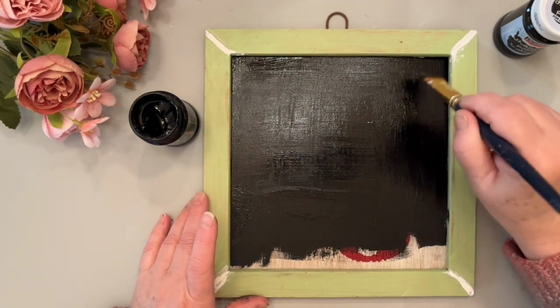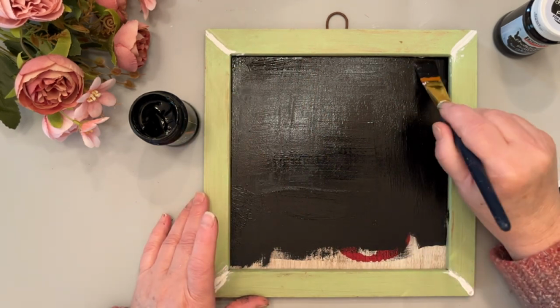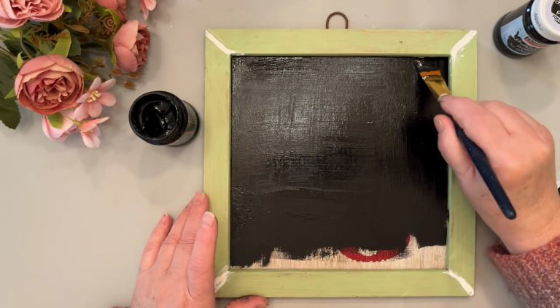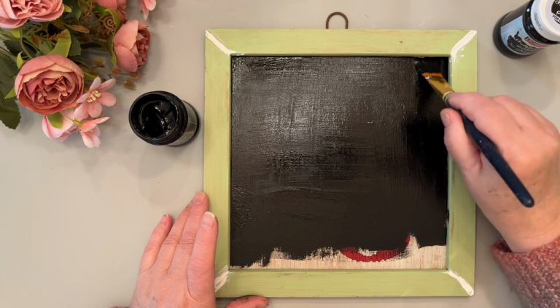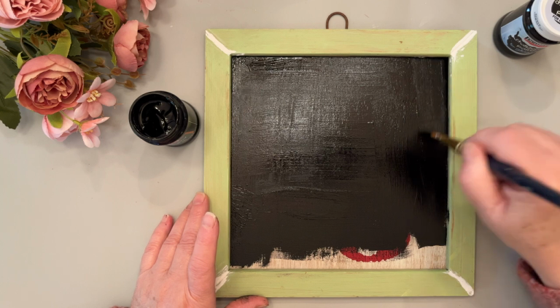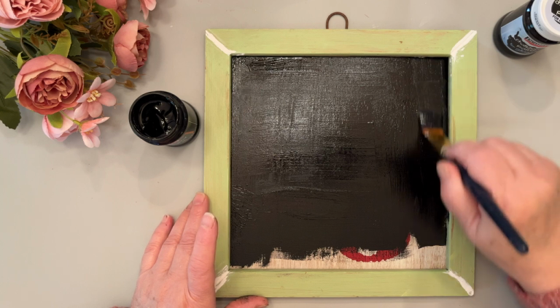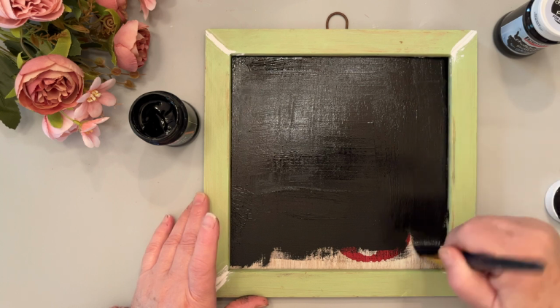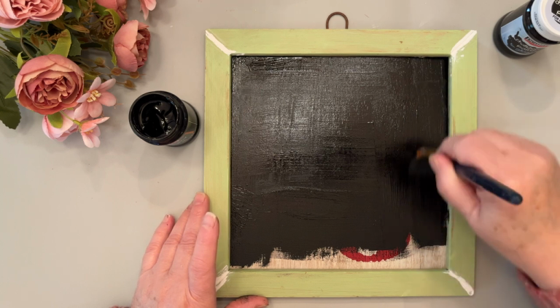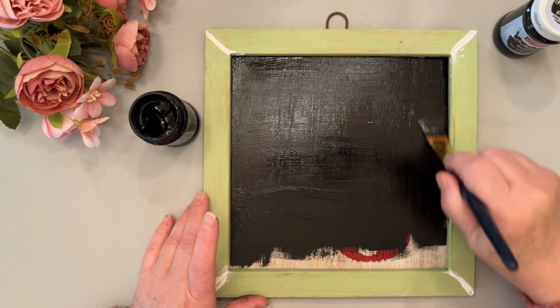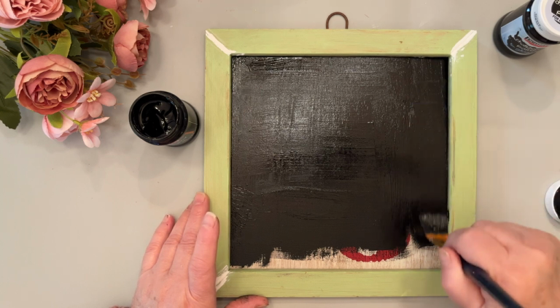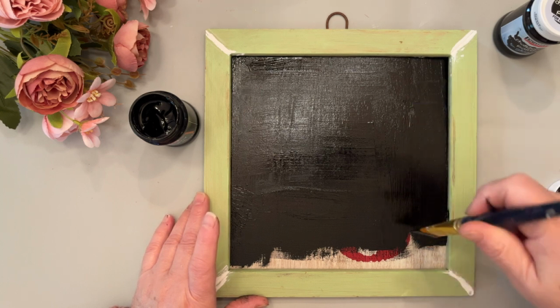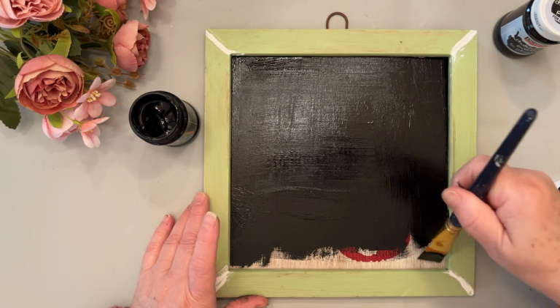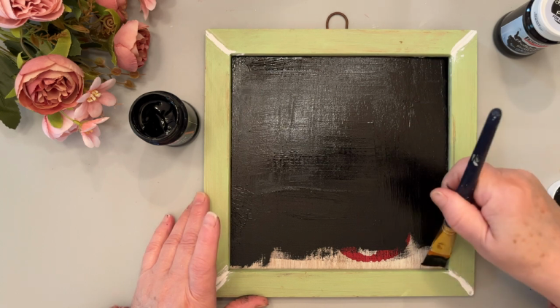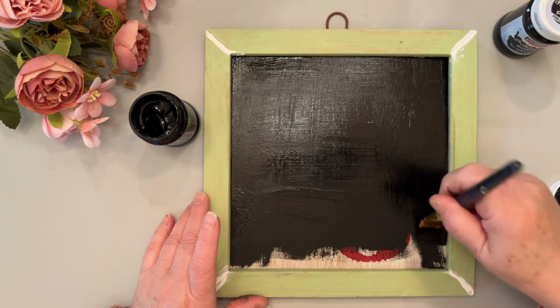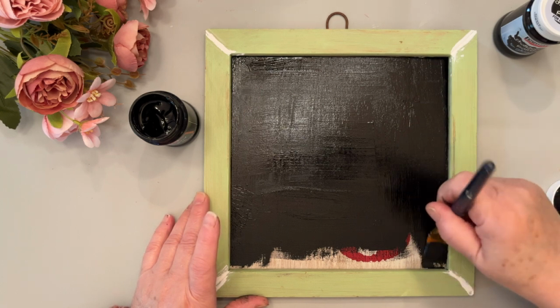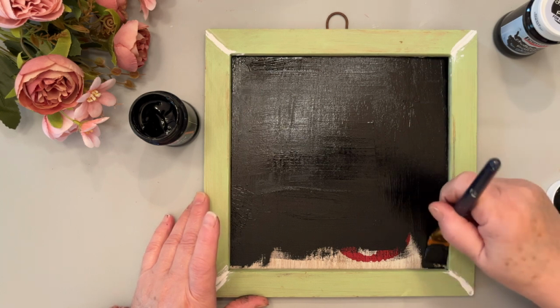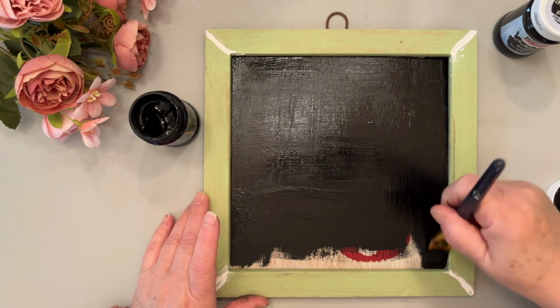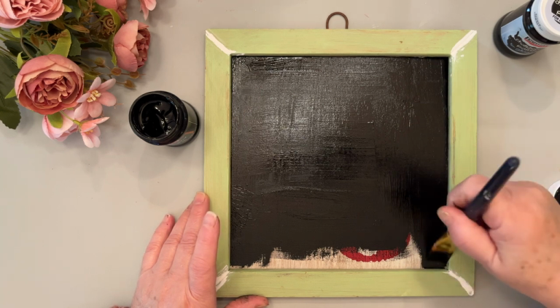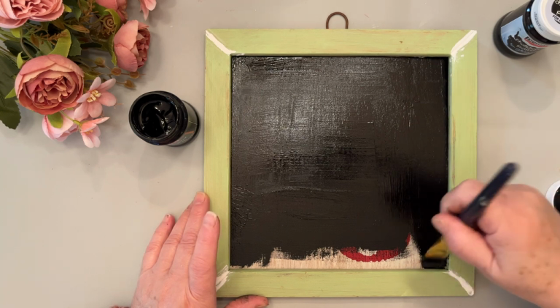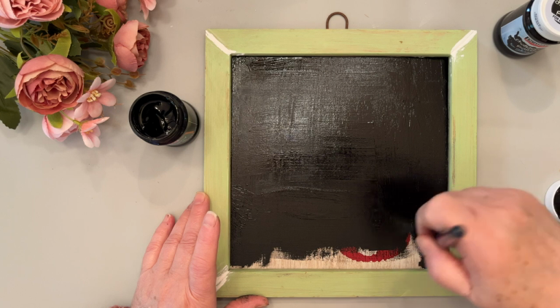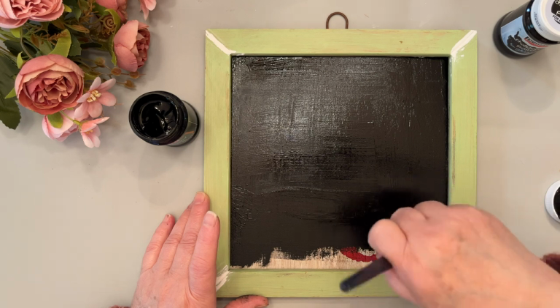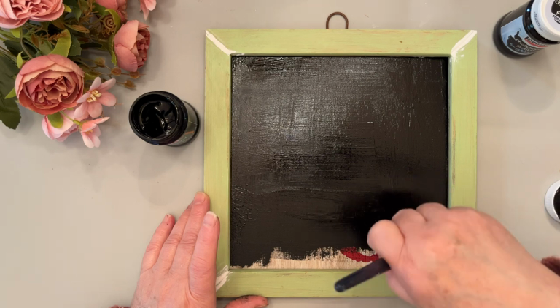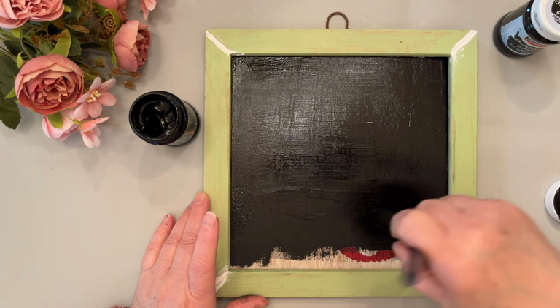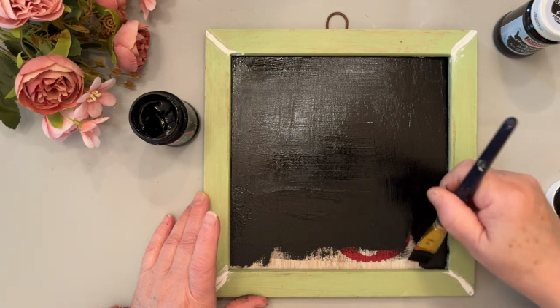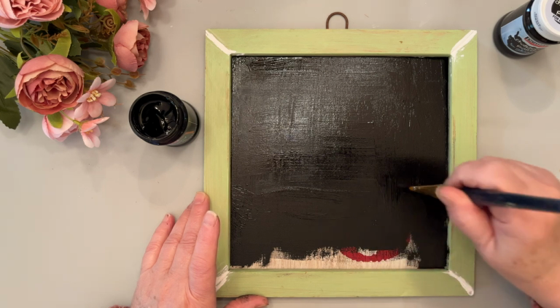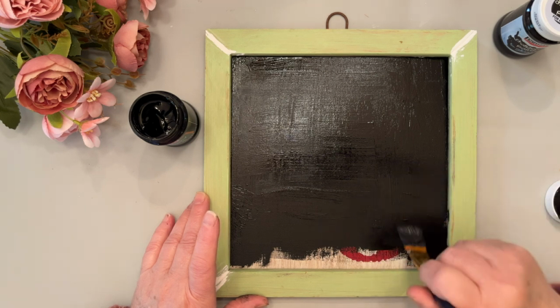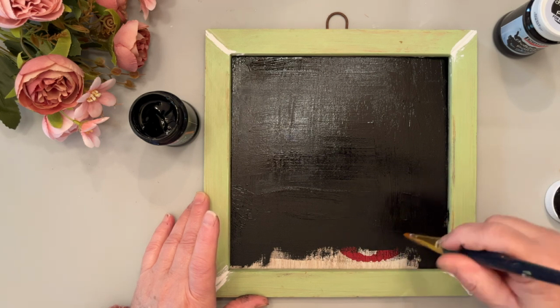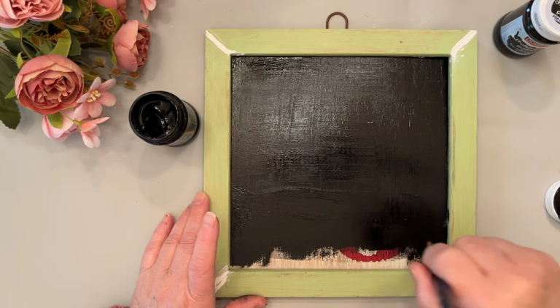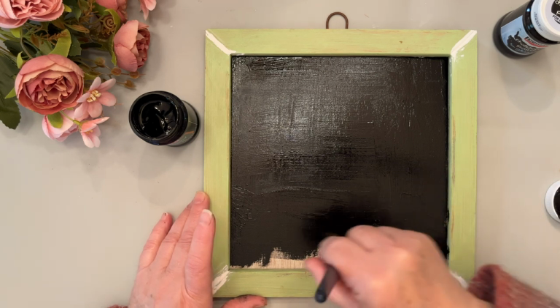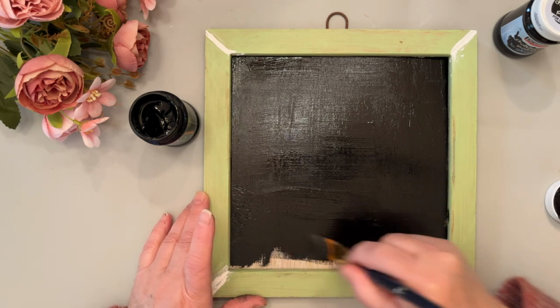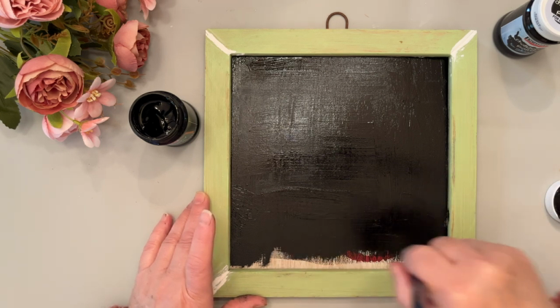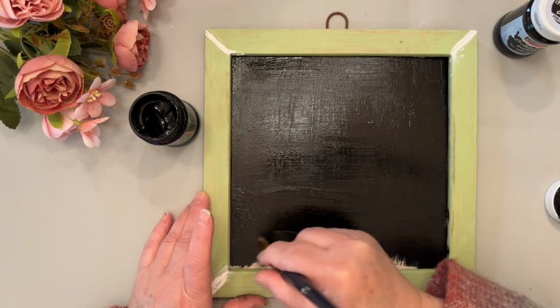Two coats is required with thorough drying in between, and after that it's ready to be used as a chalkboard.